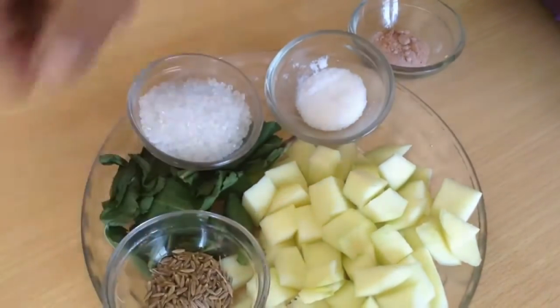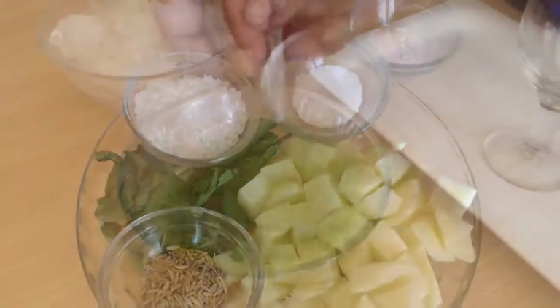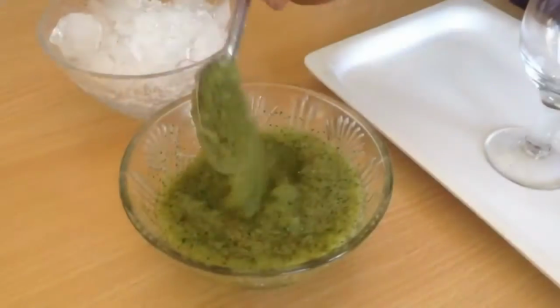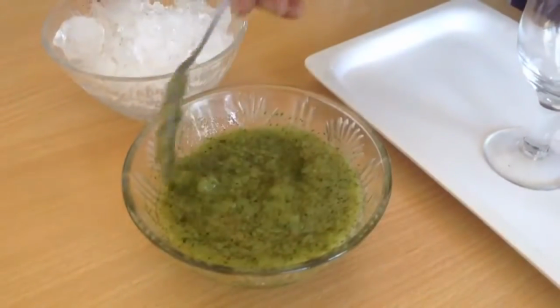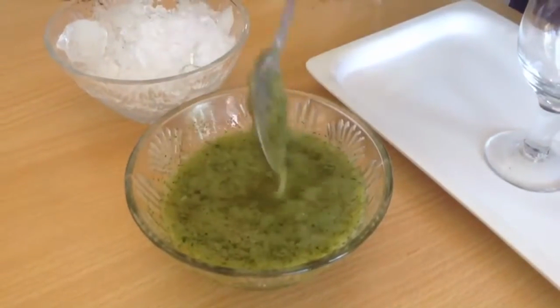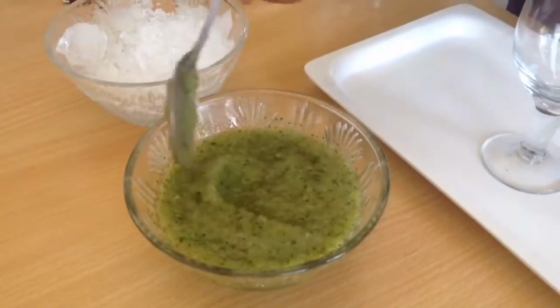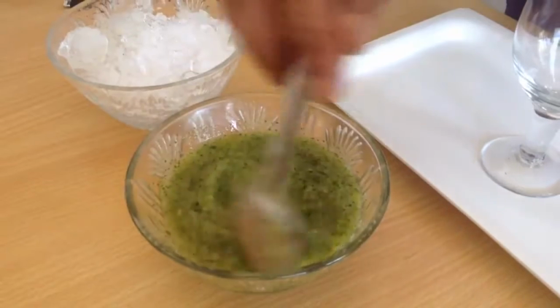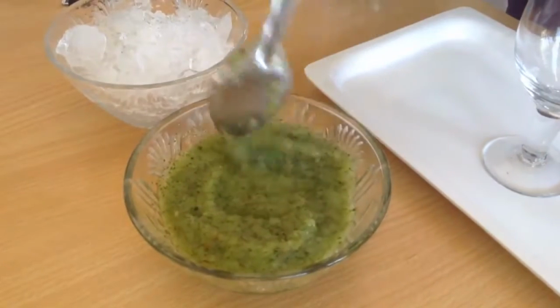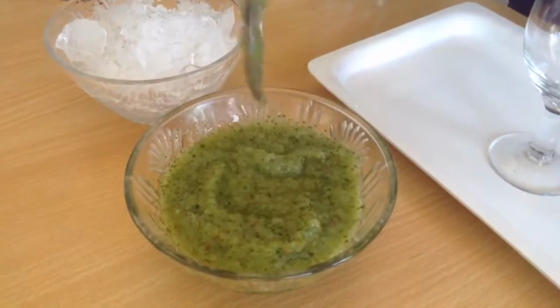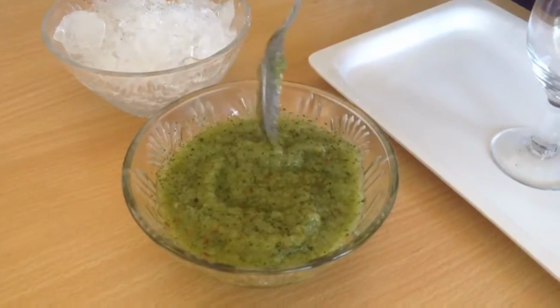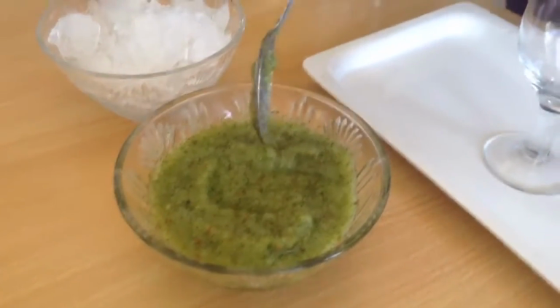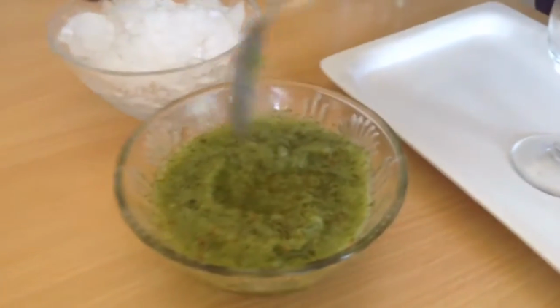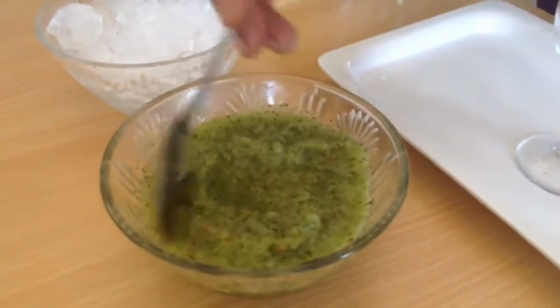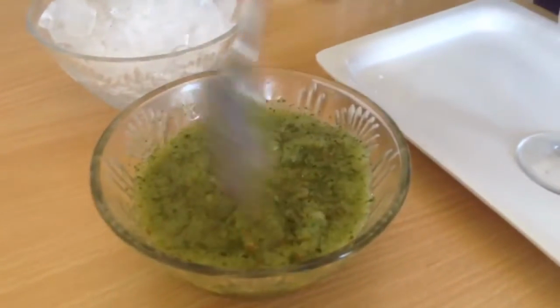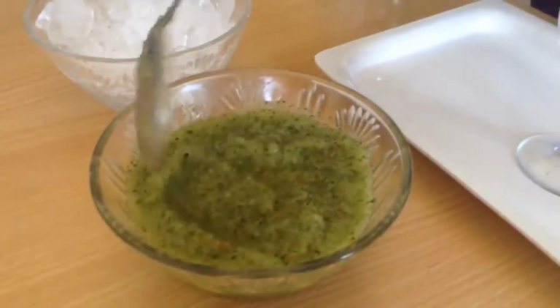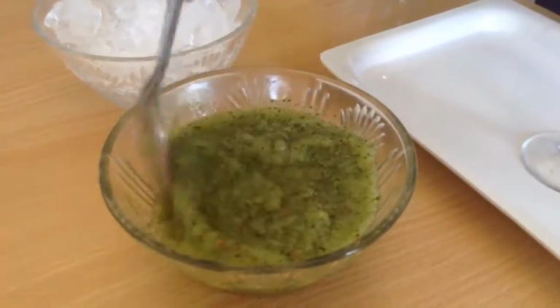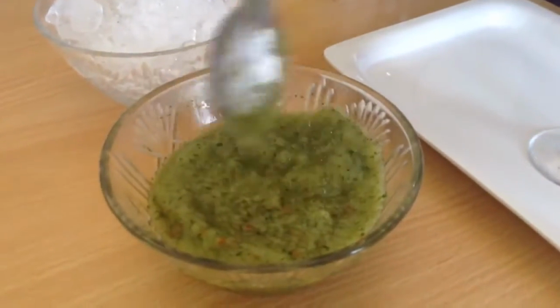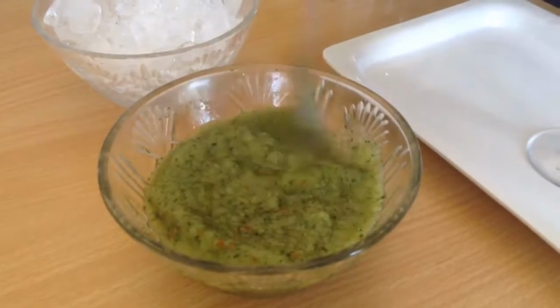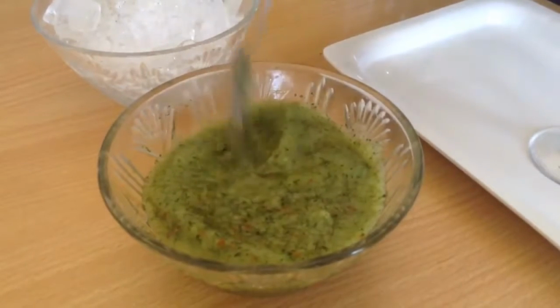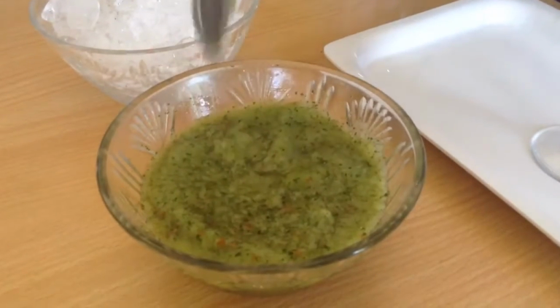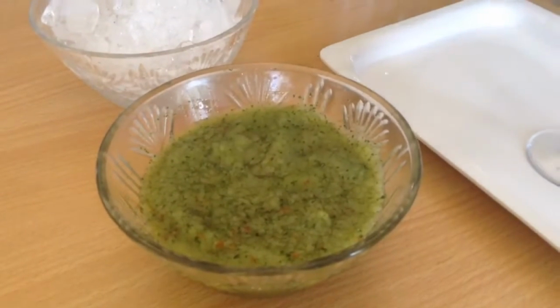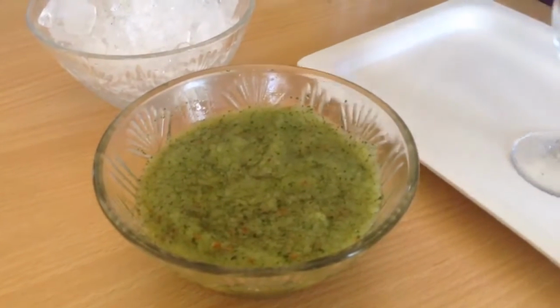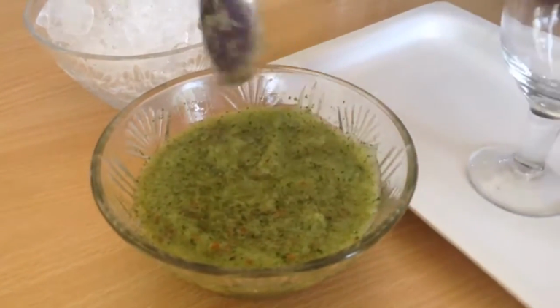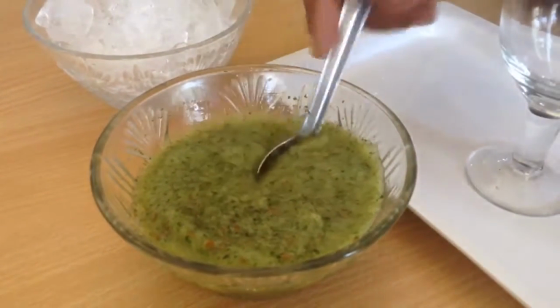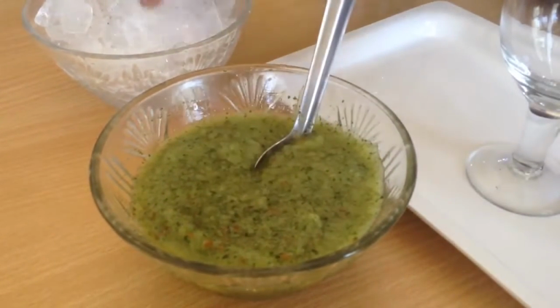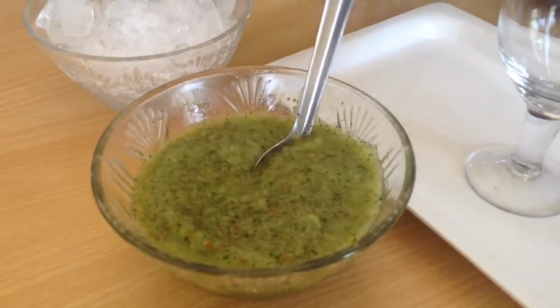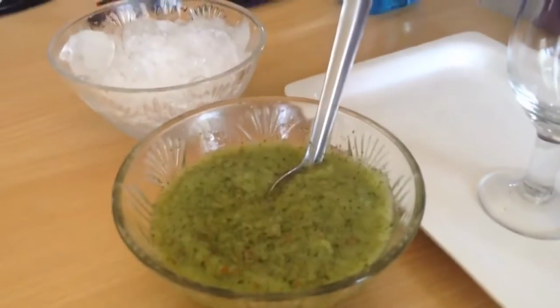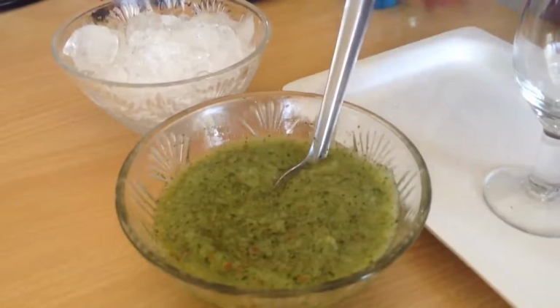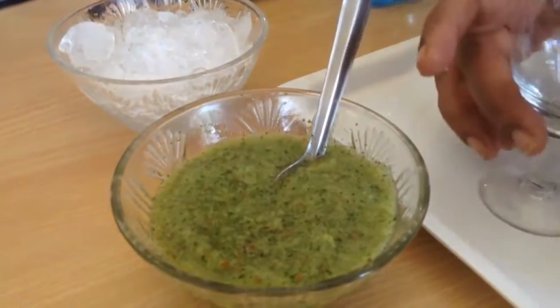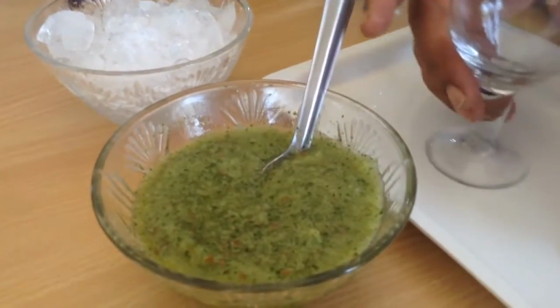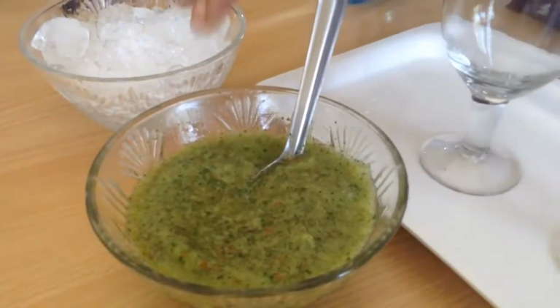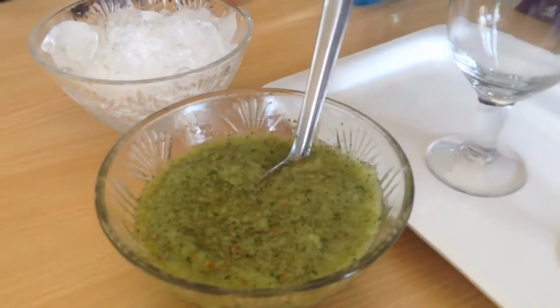Our chutney is ready. It is very digestive because we have used black salt or rock salt as well as cumin — they keep your stomach cool, especially during summers. I have crushed ice and now this will make about 4 to 5 glasses of this size.